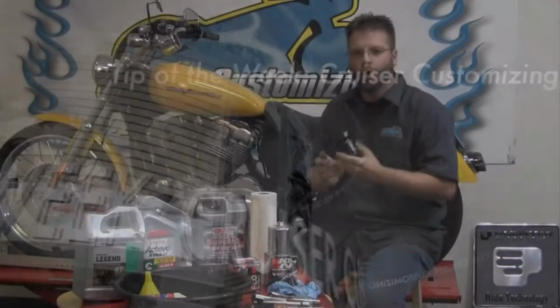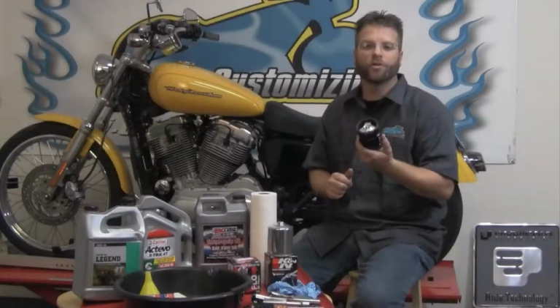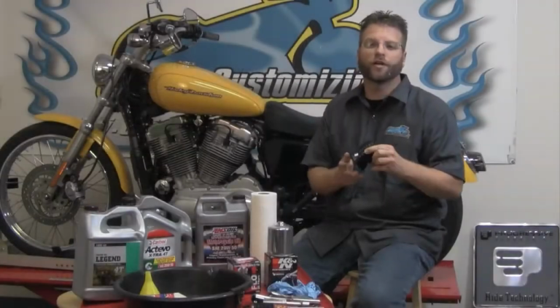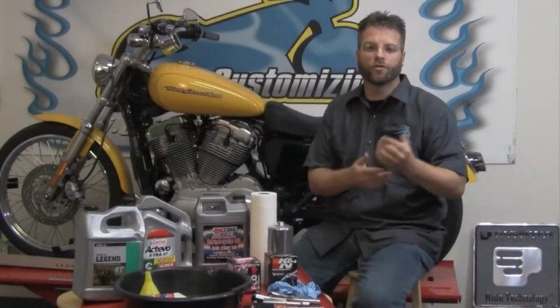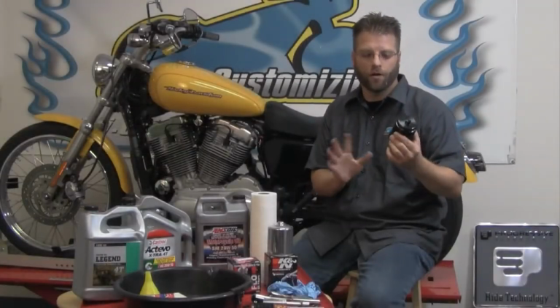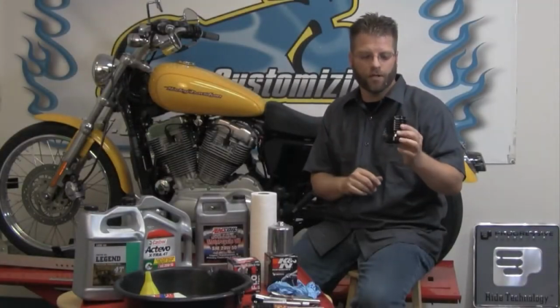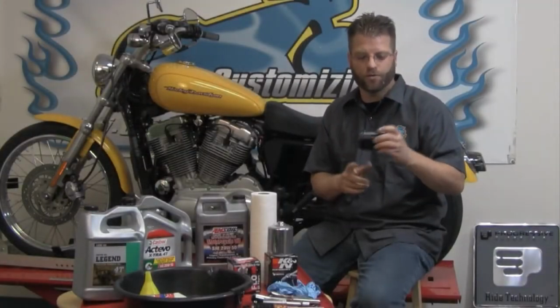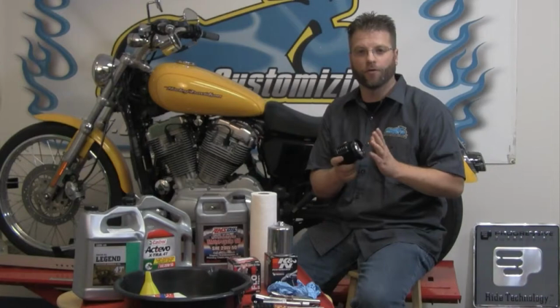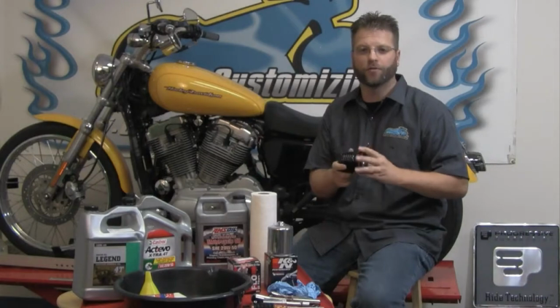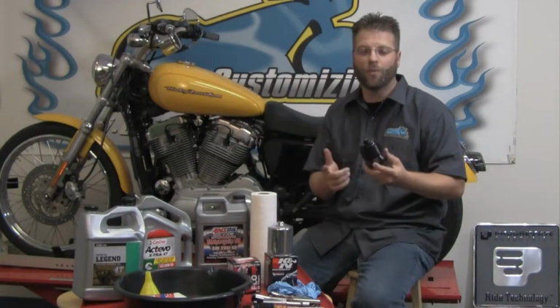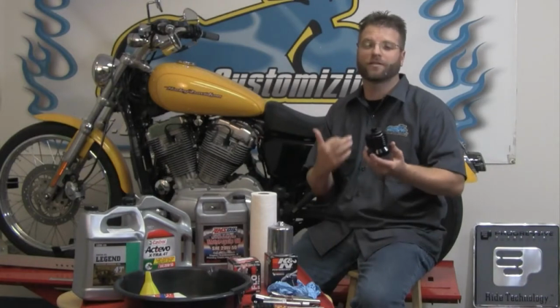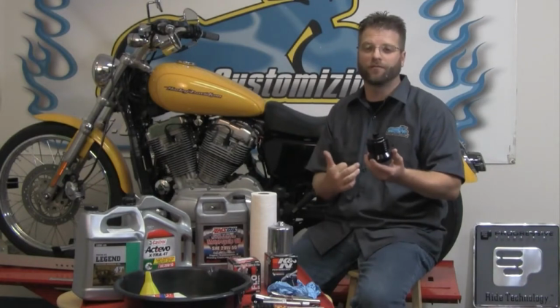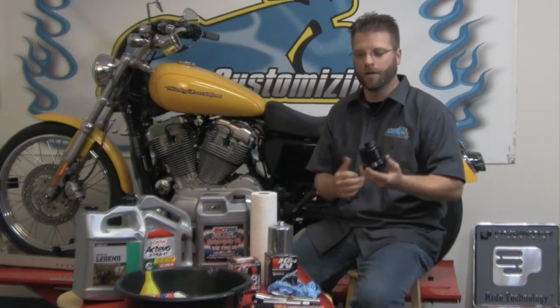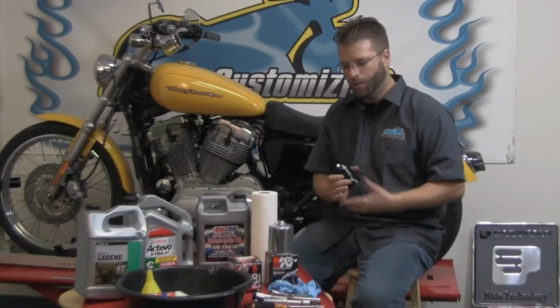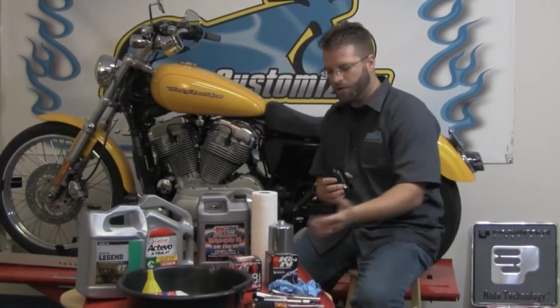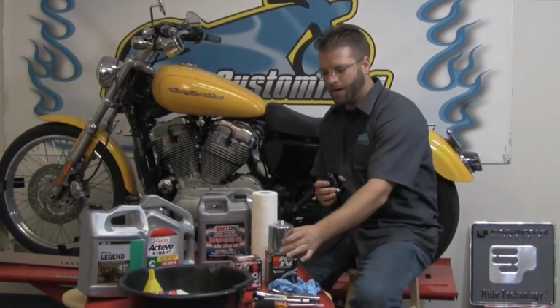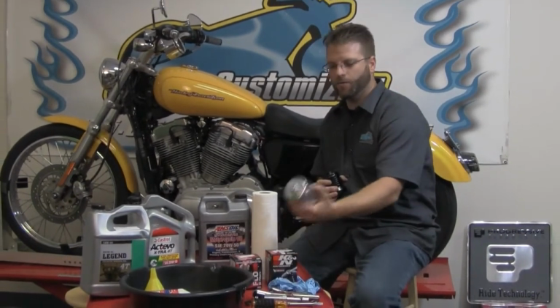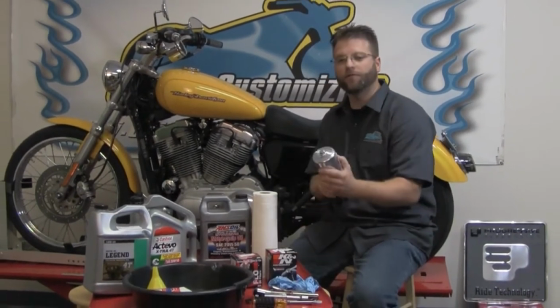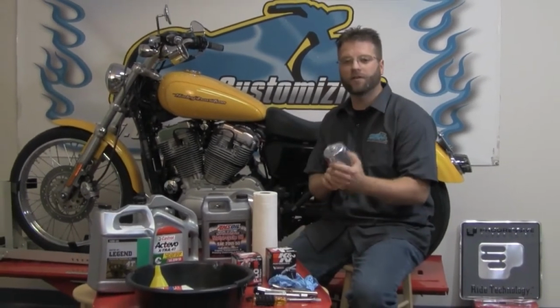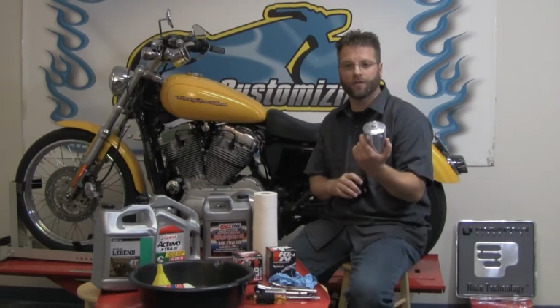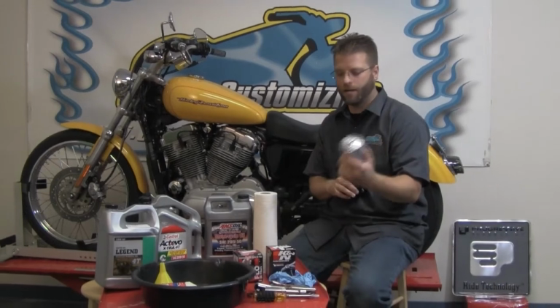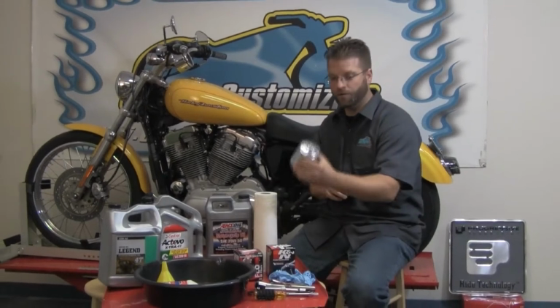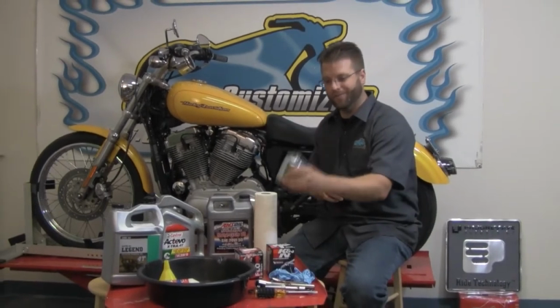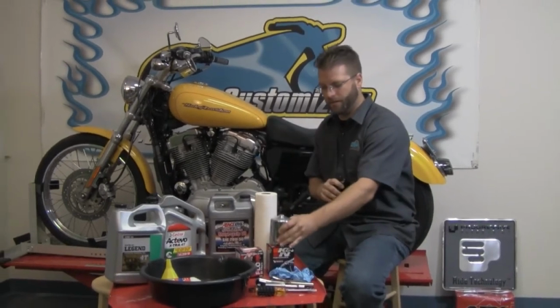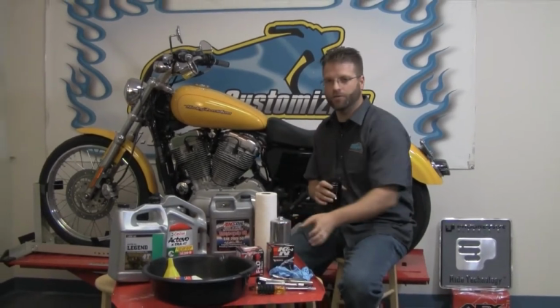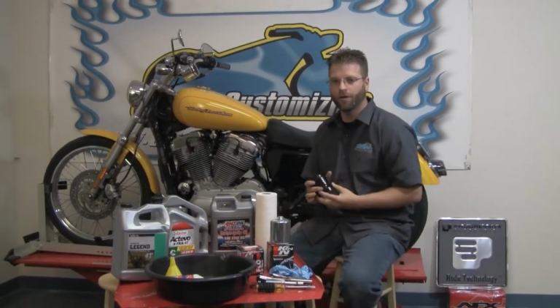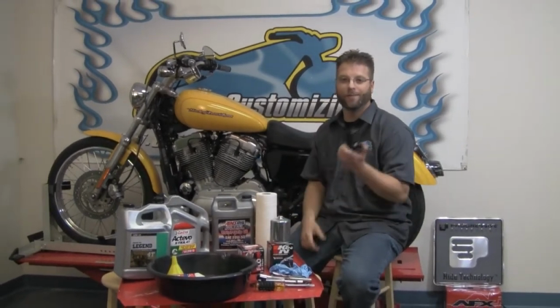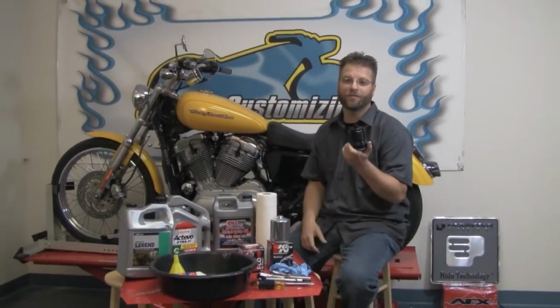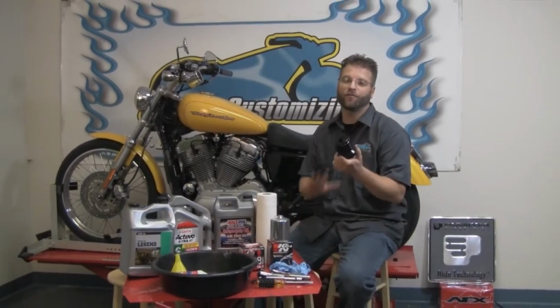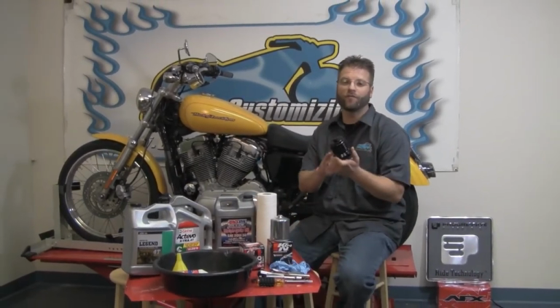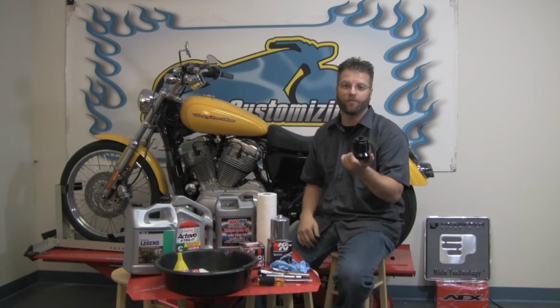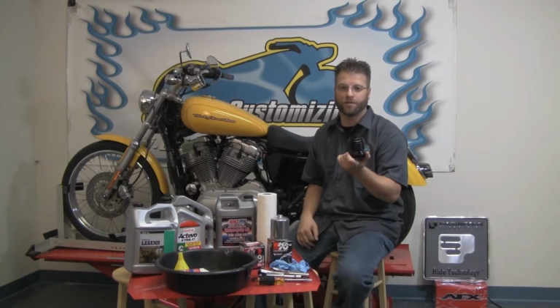When you originally look at the $120 price point or so for this filter, you think, wow, it's an expensive filter. But when you think about it, roughly $15 for the K&N filter every single time you change your oil, it pays for itself in roughly five oil changes.